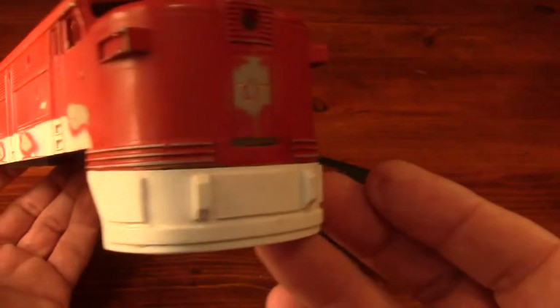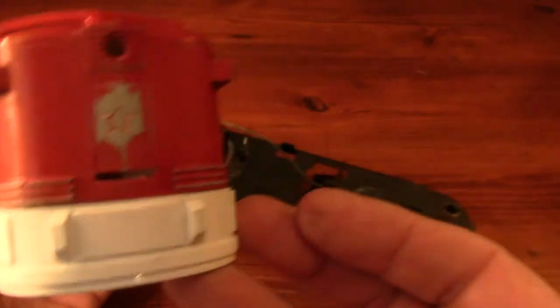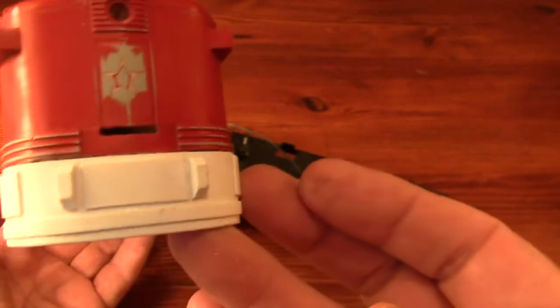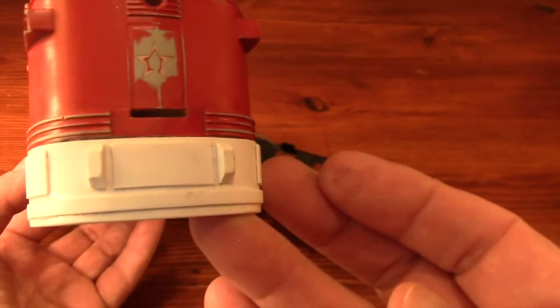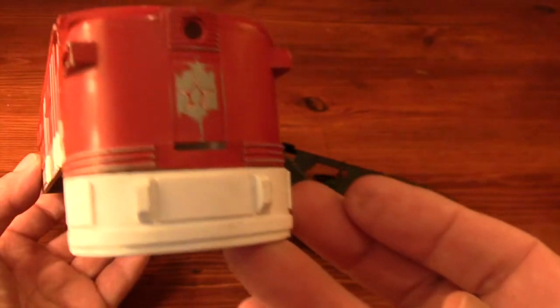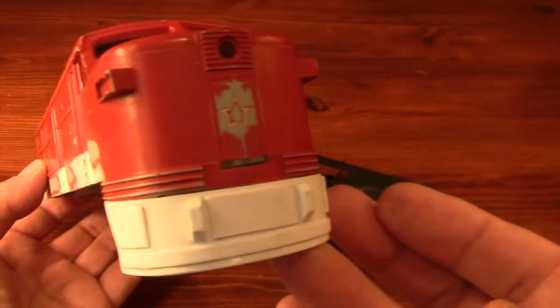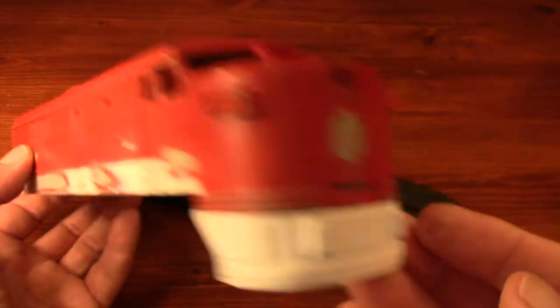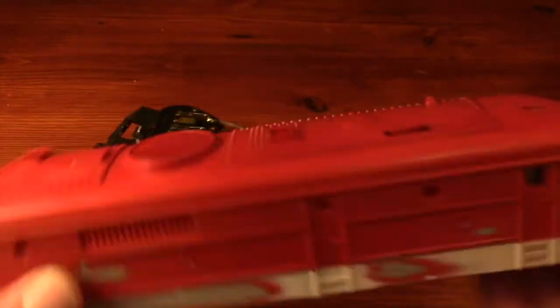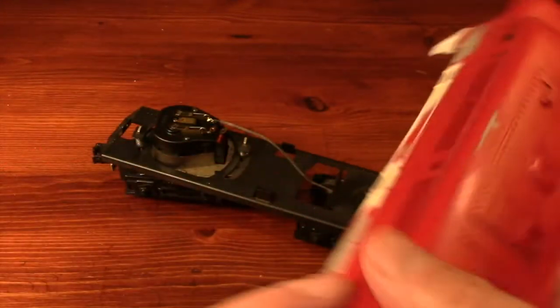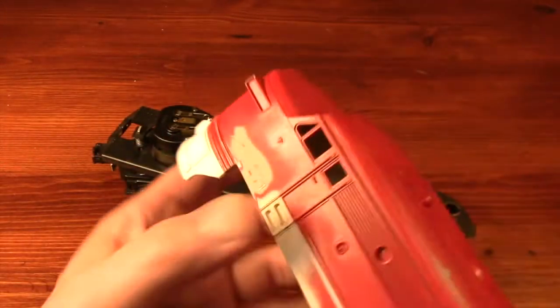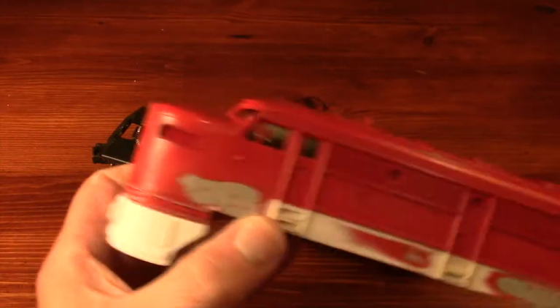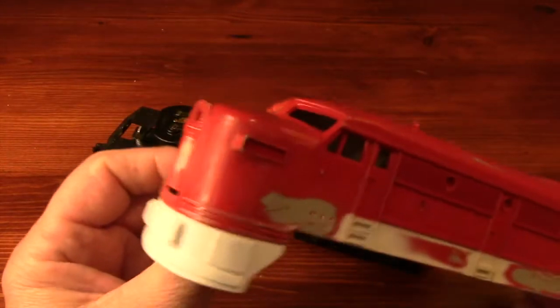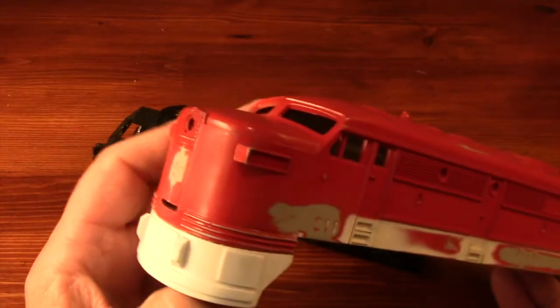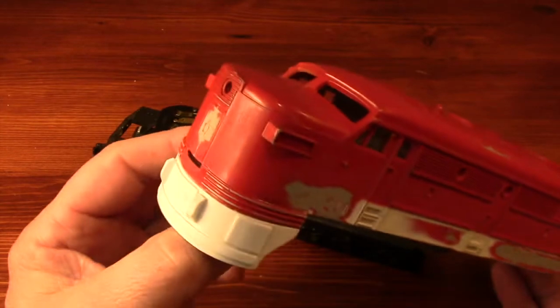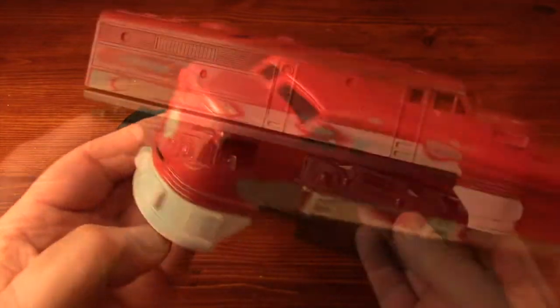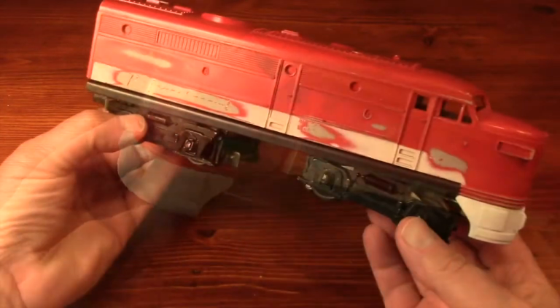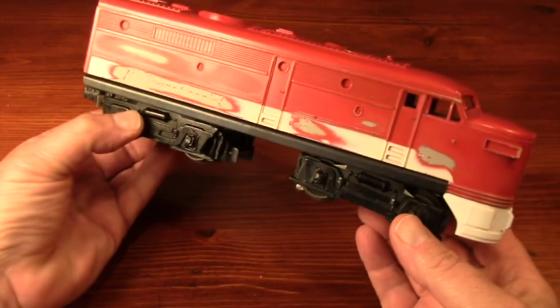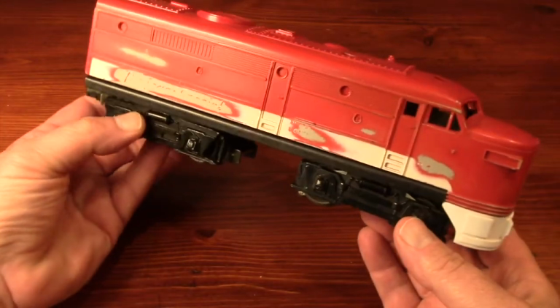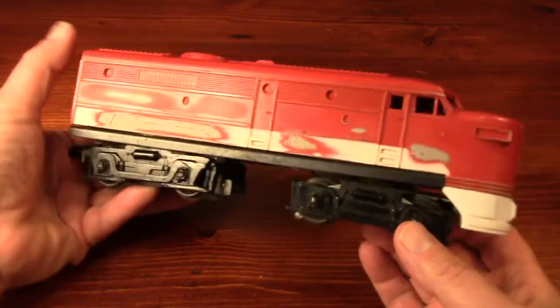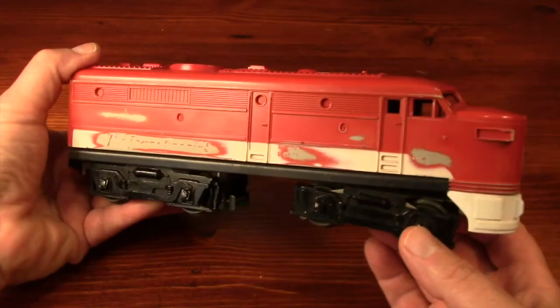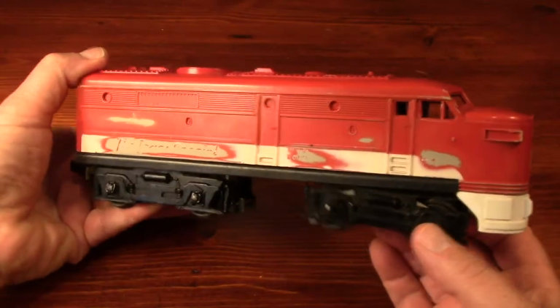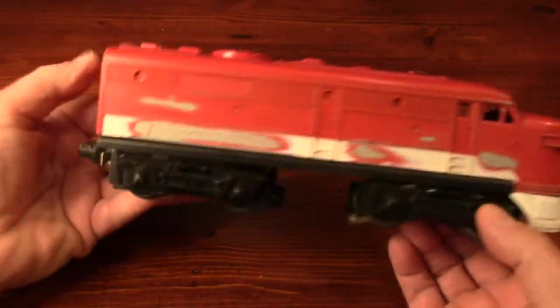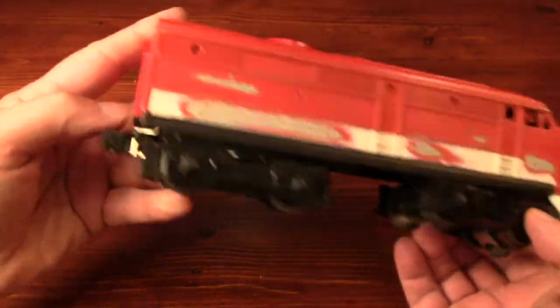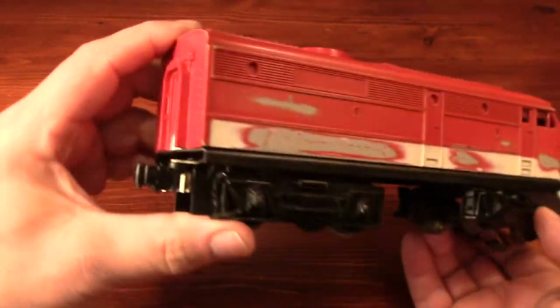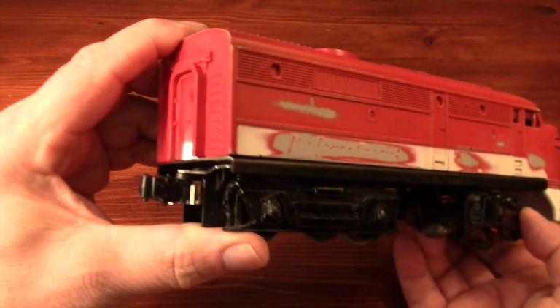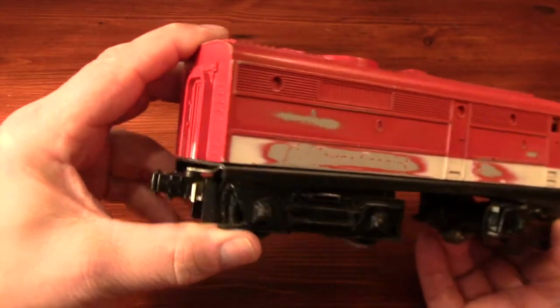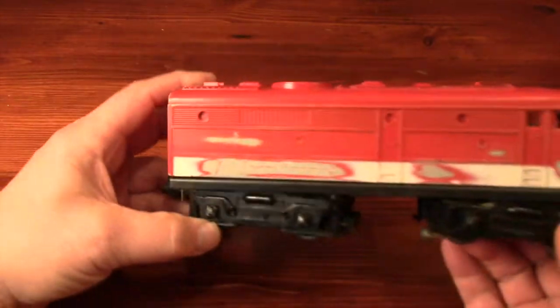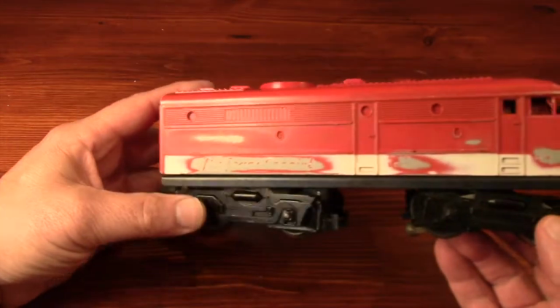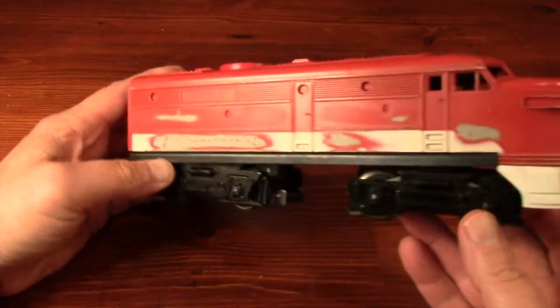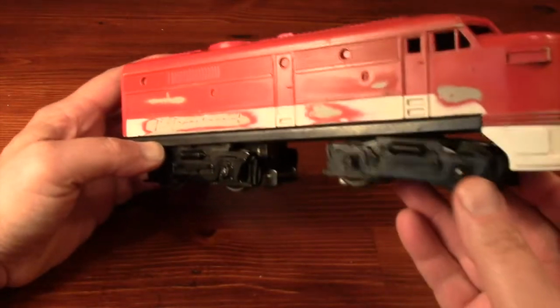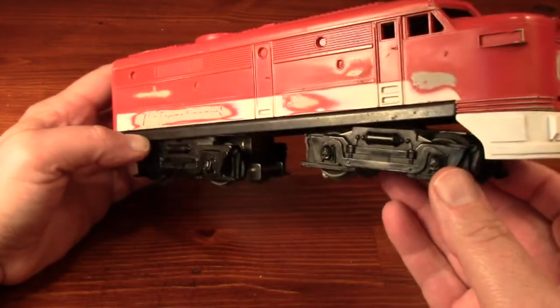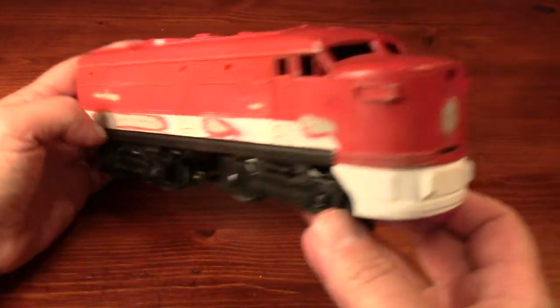When this red and white Texas Special was new, it probably had a single motor and frame just like this one — or who knows, maybe it was a dummy unit. Either way, this motorized base is a nice fit.